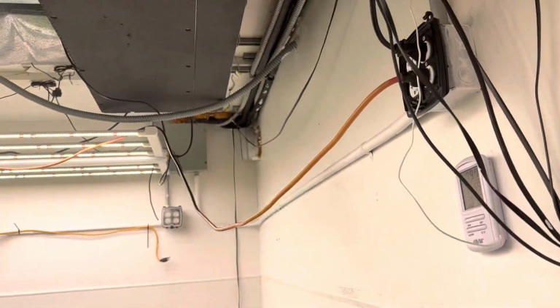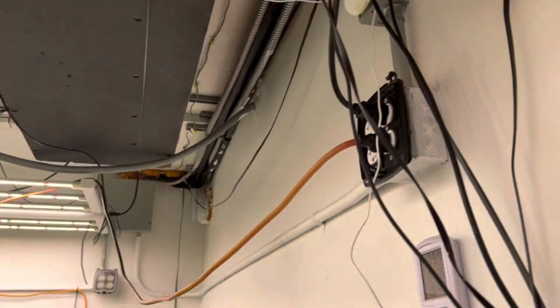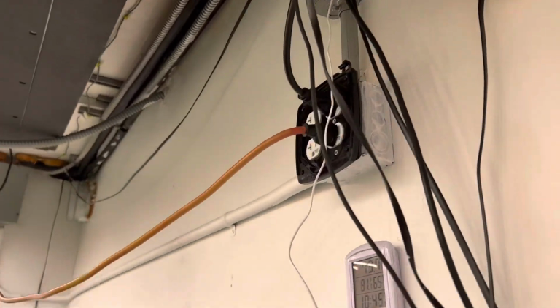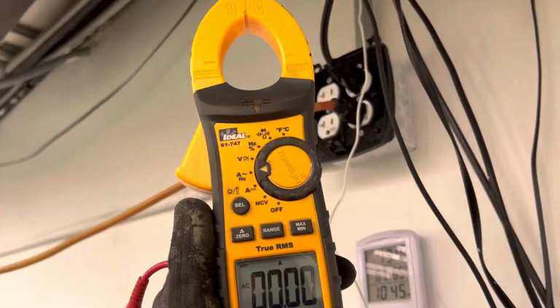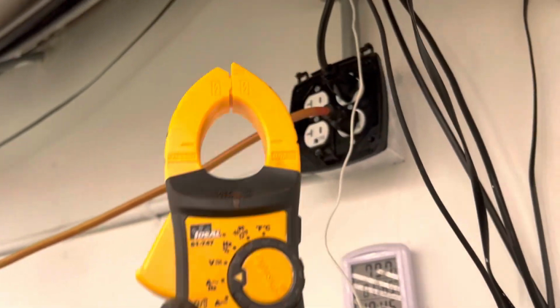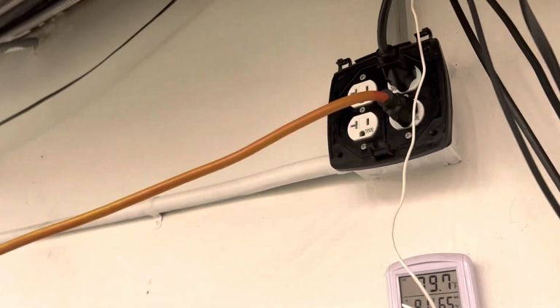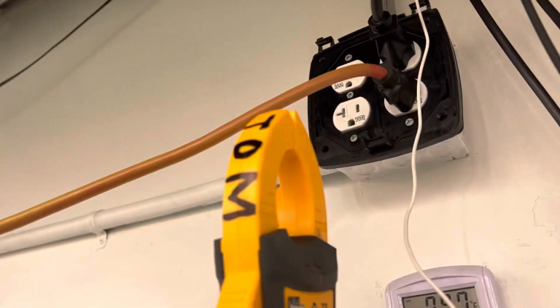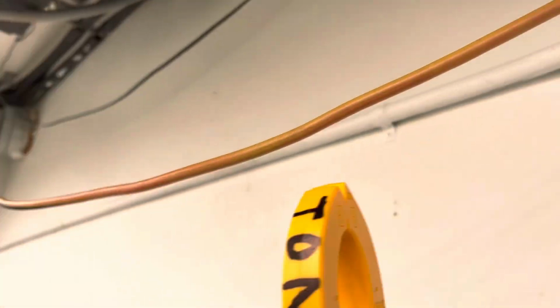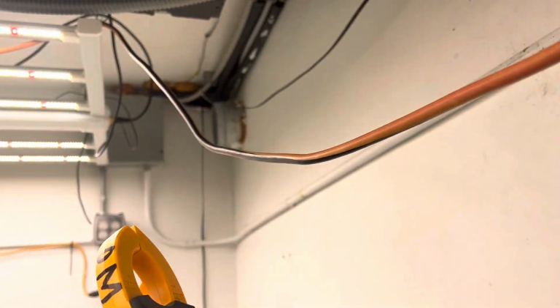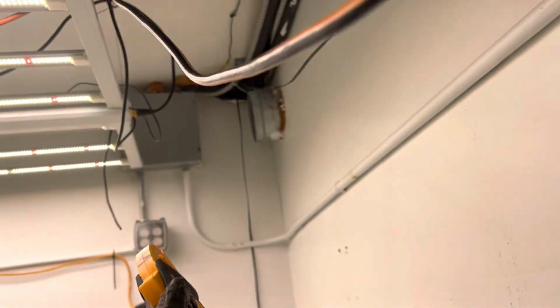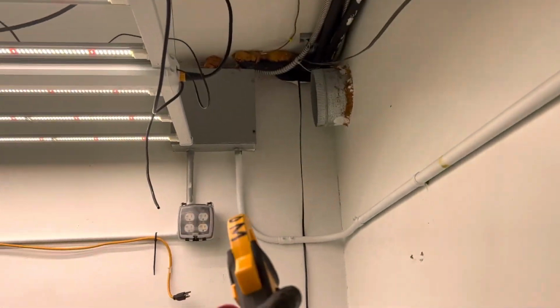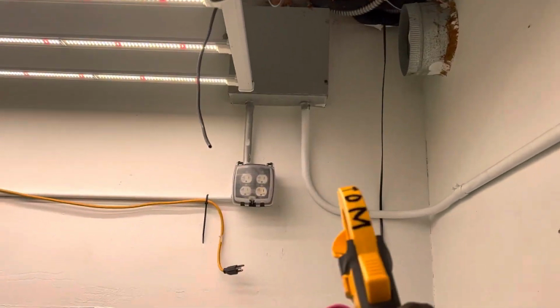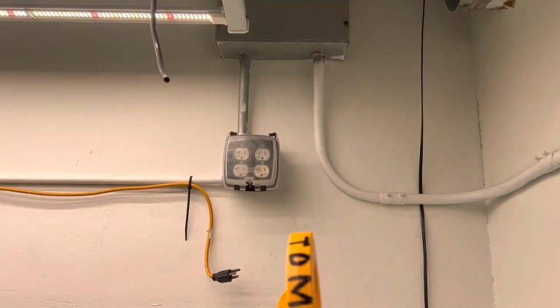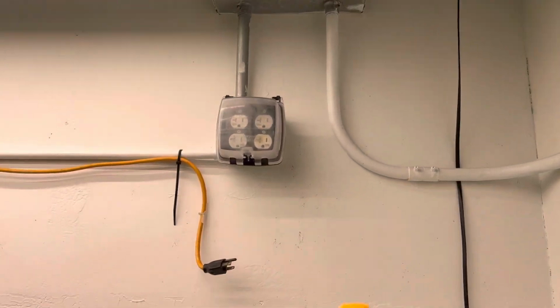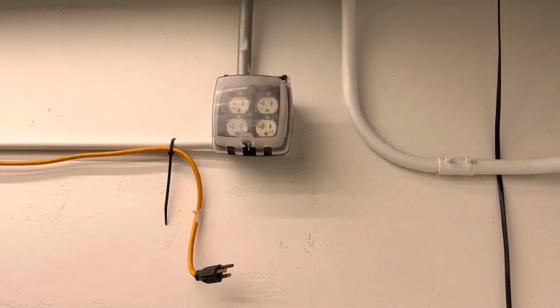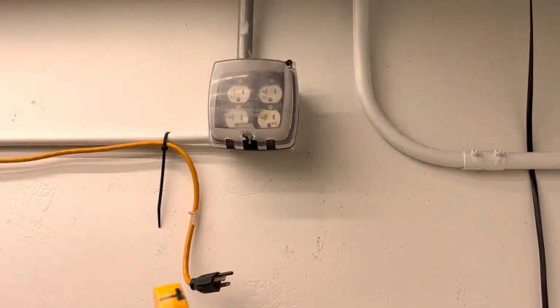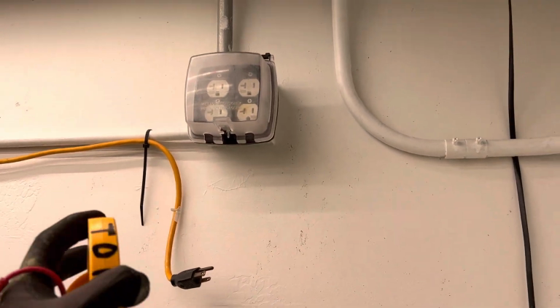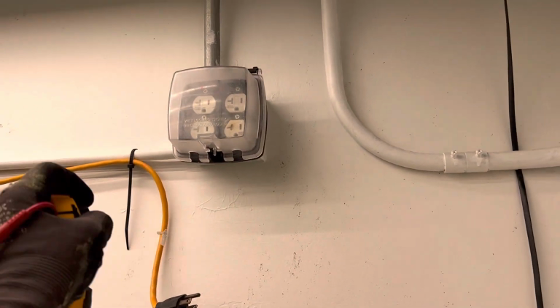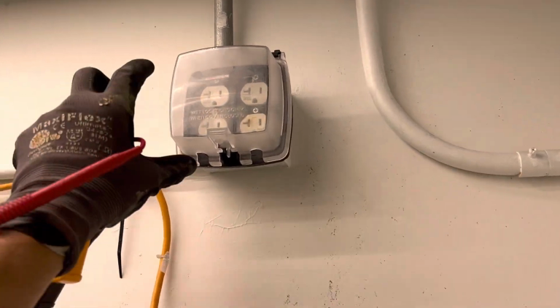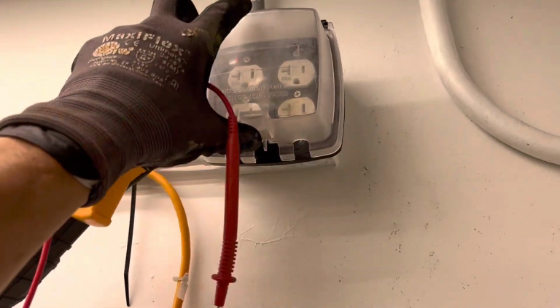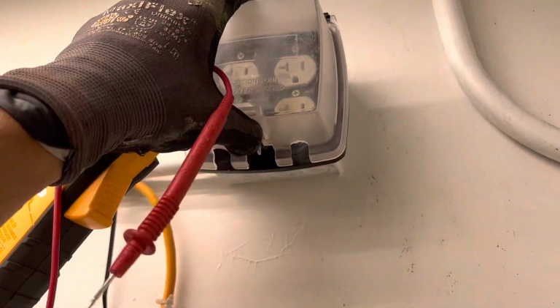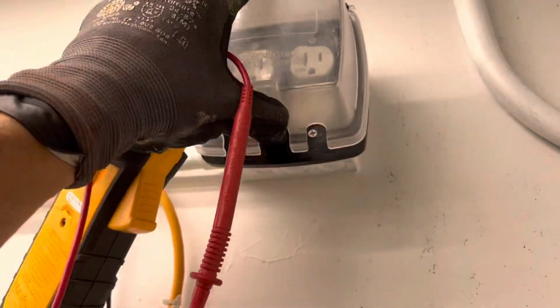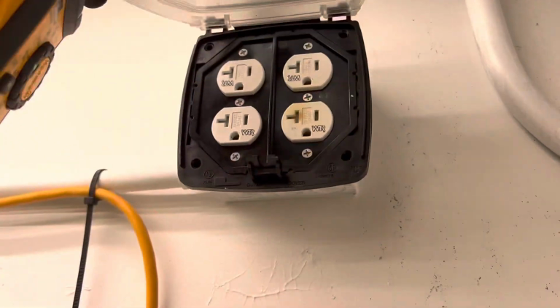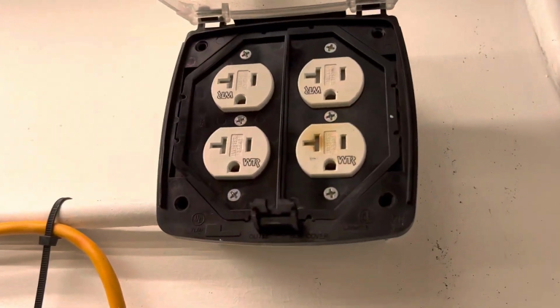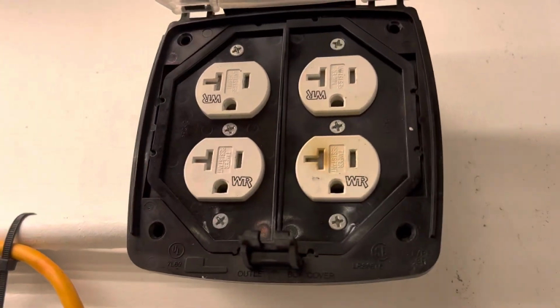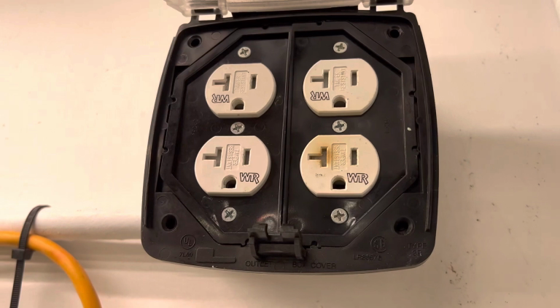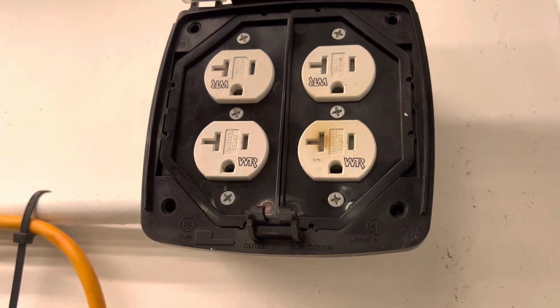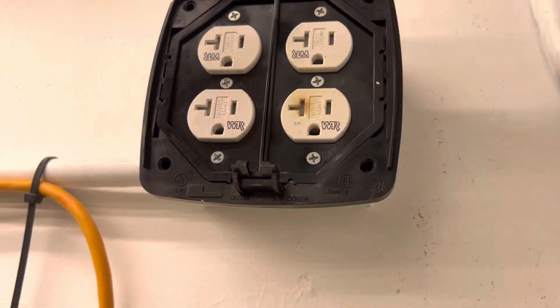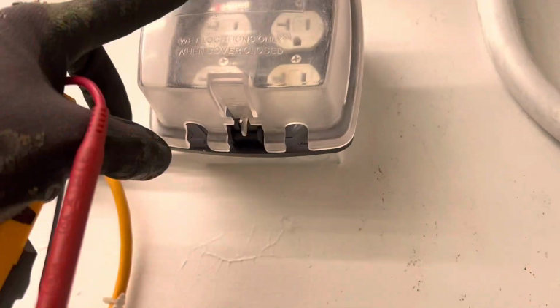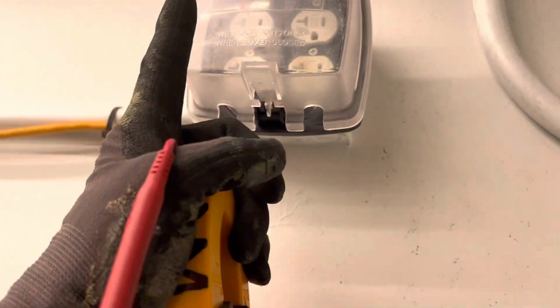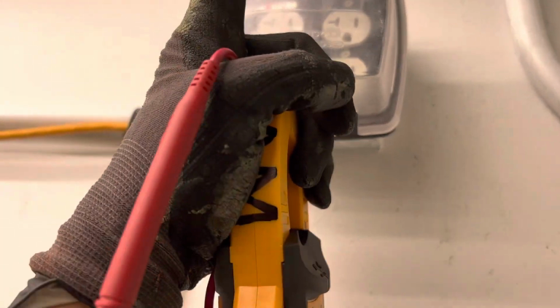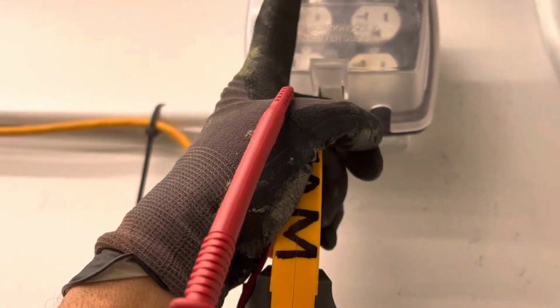We have an electrical problem here. There are two circuits and, as you can see, there's a hint of a problem right here. Look at what your eyes catch — see that burnt one right there?